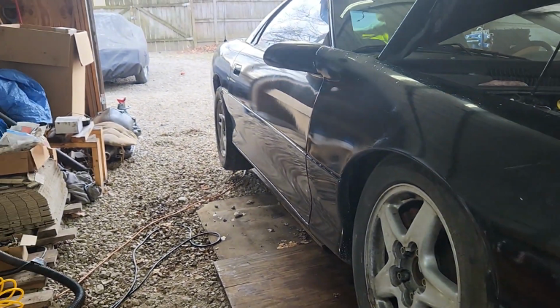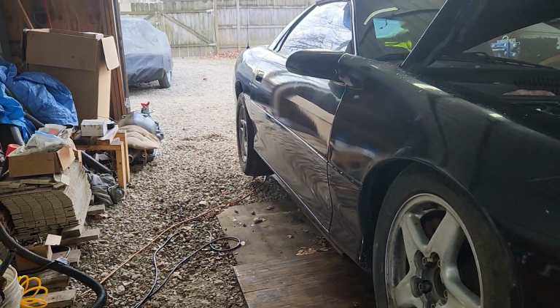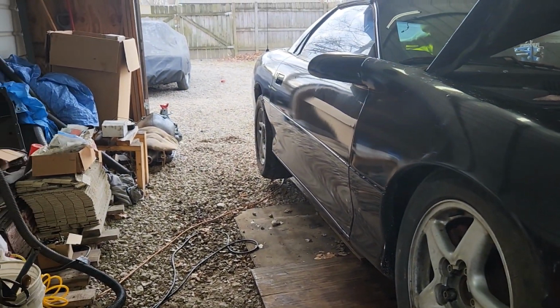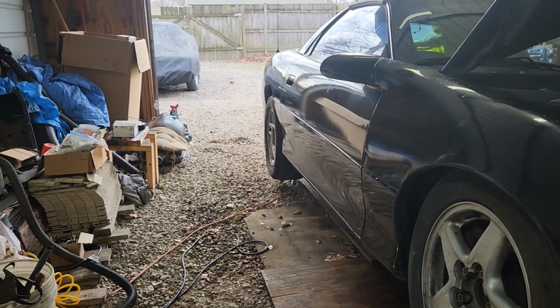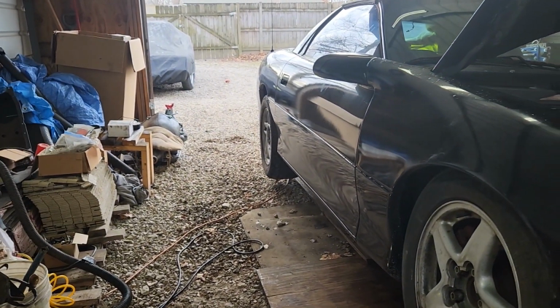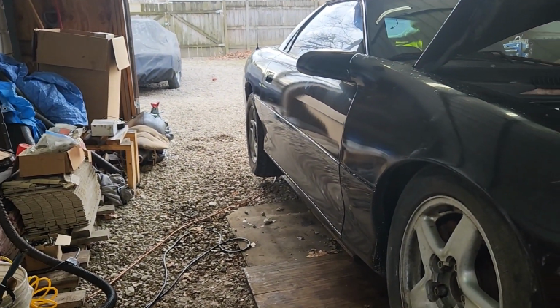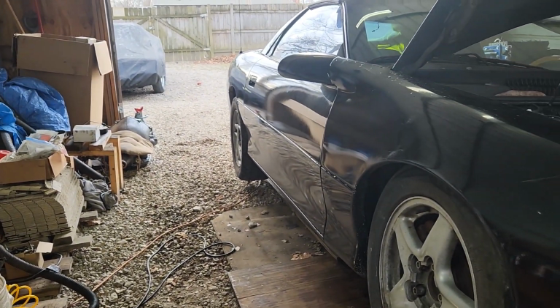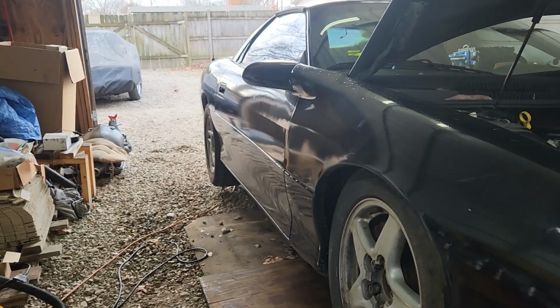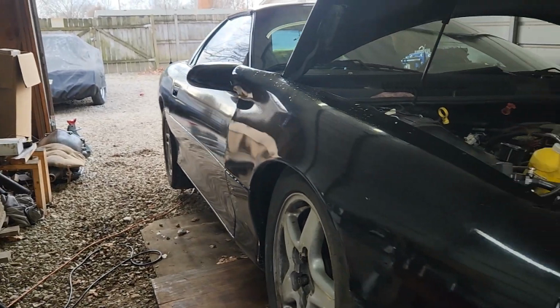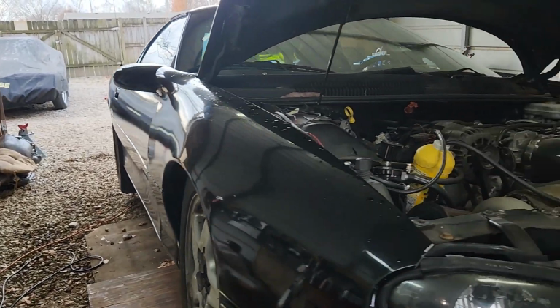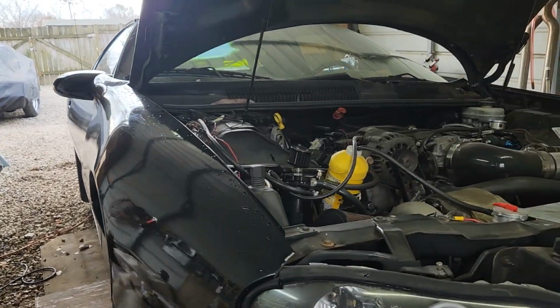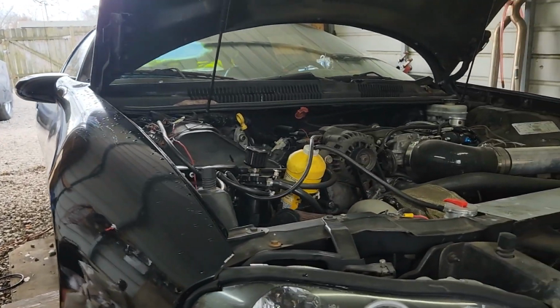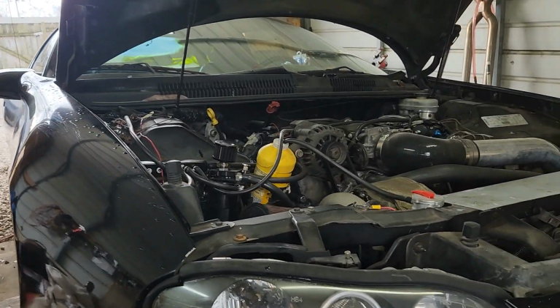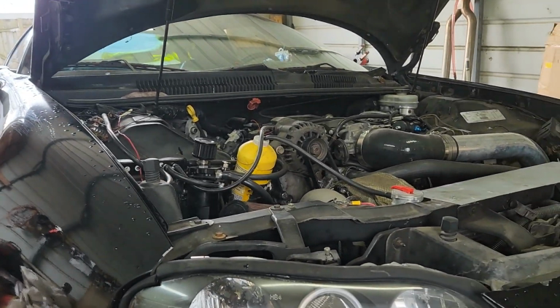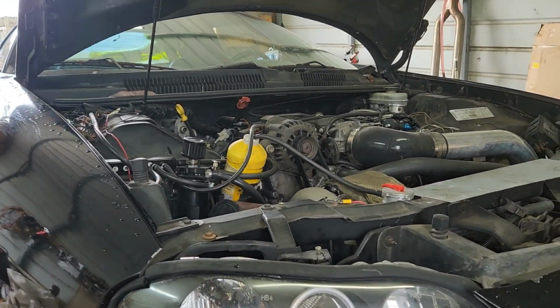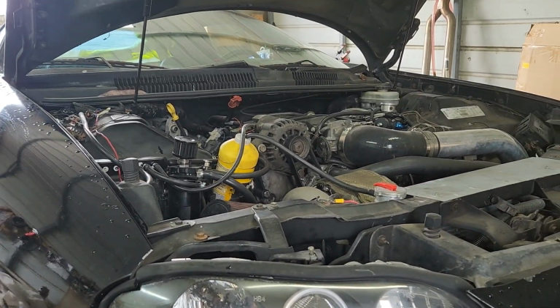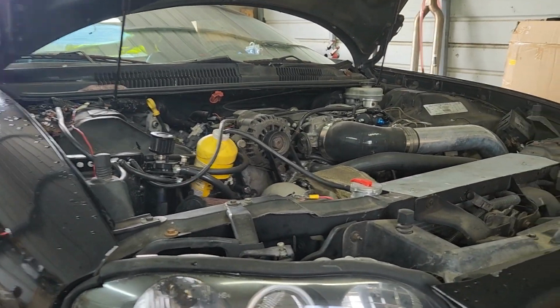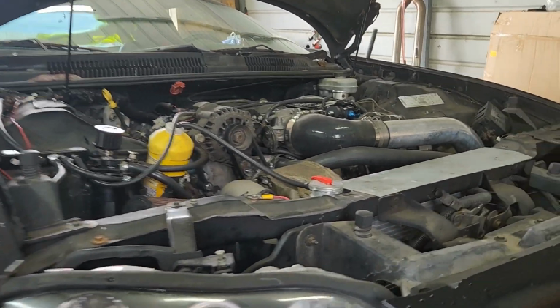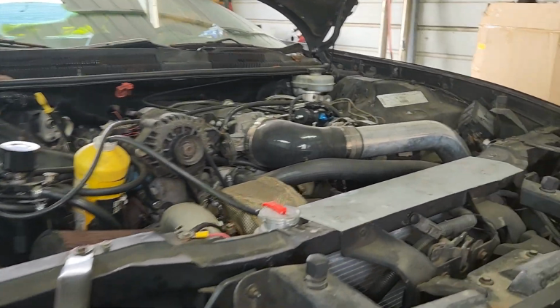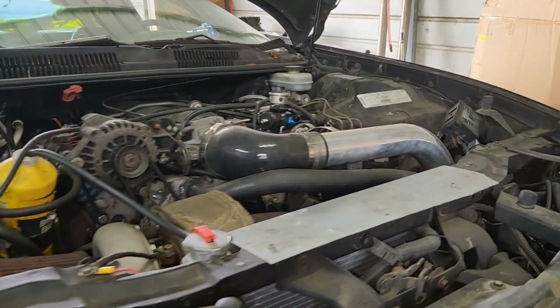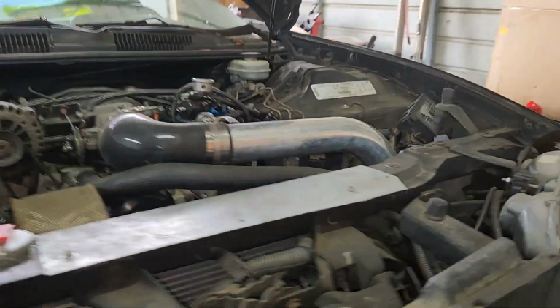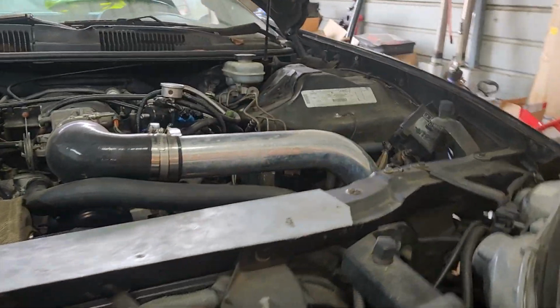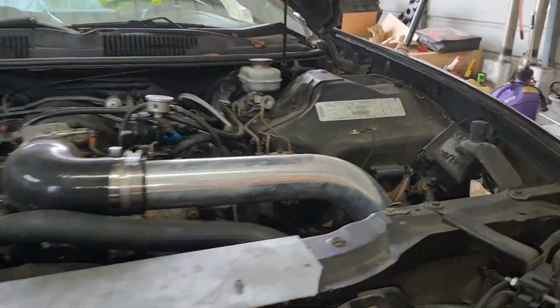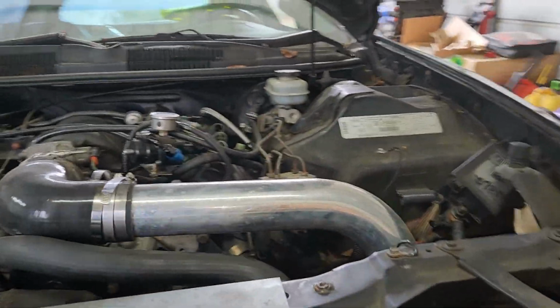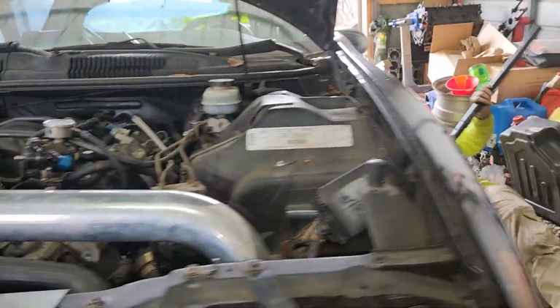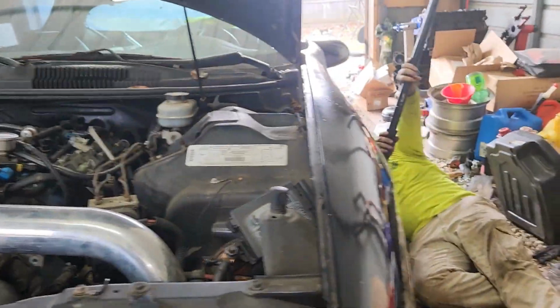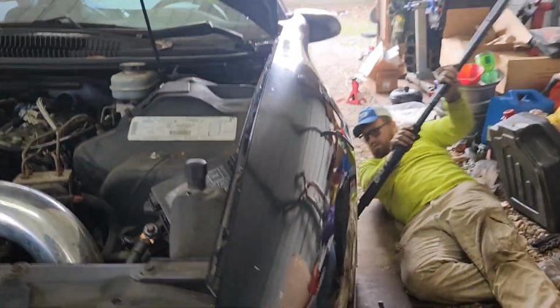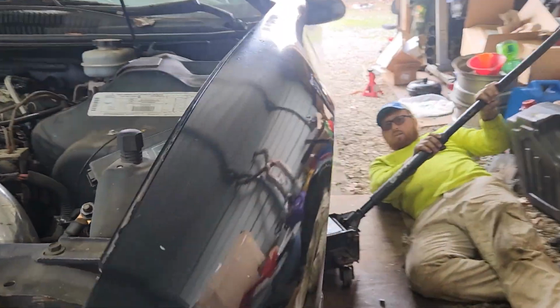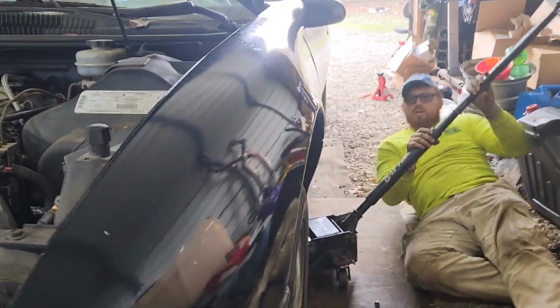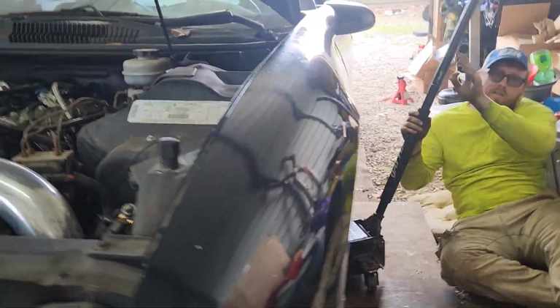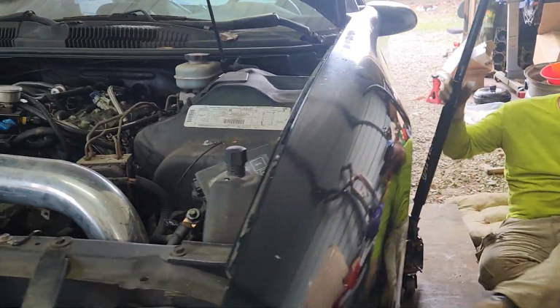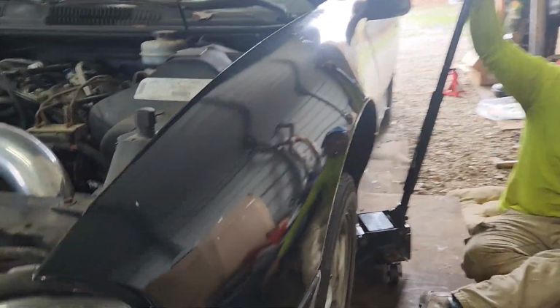We want to turn the rear end to be able to get the driveshaft out. We've got a jack stand back there — jacking these cars up this high is a little sketchy.